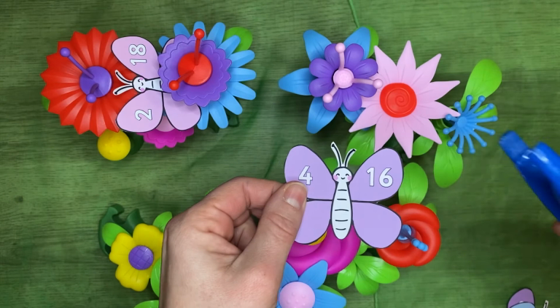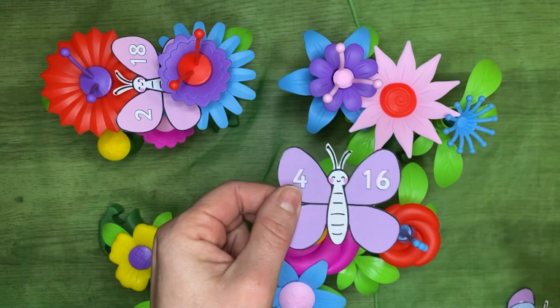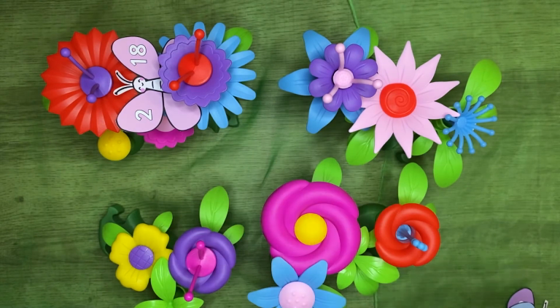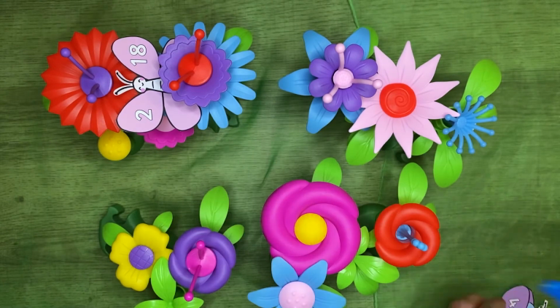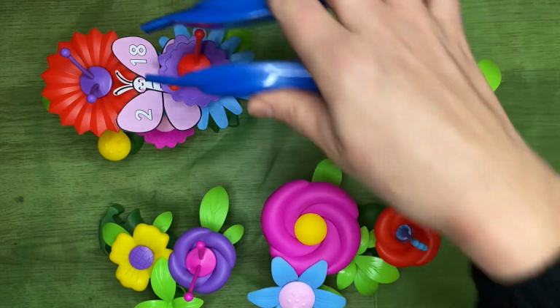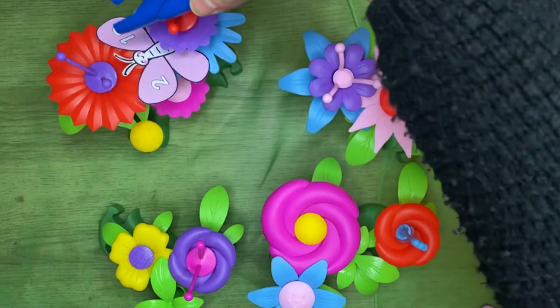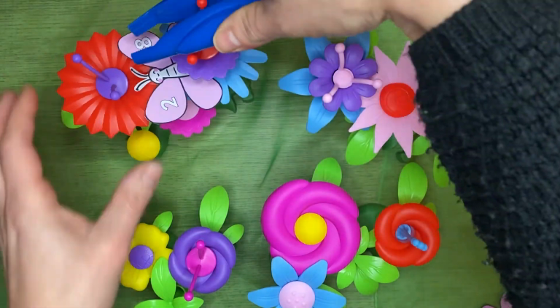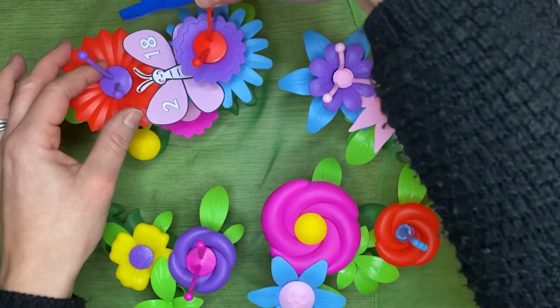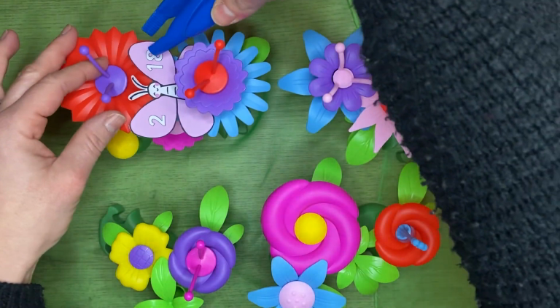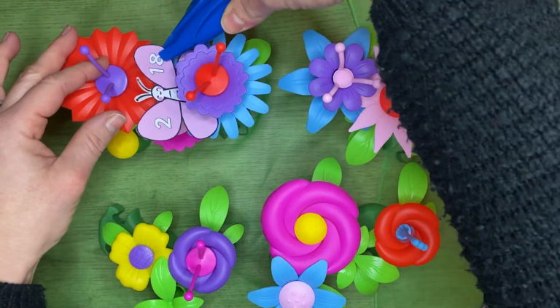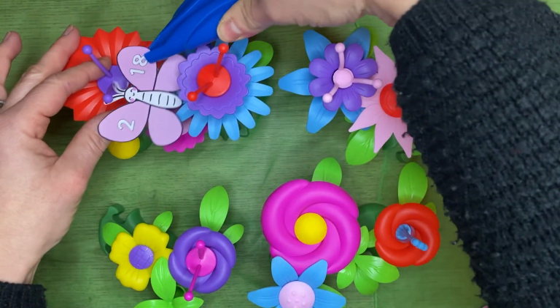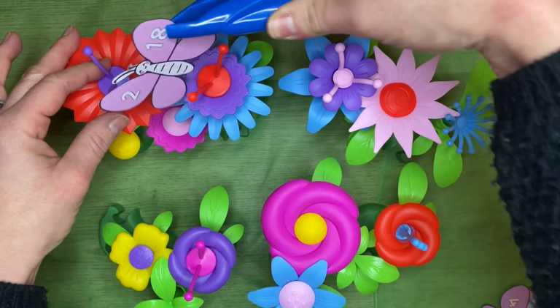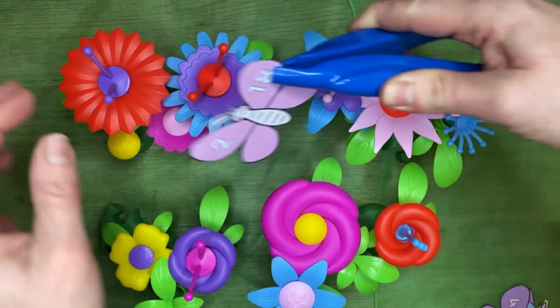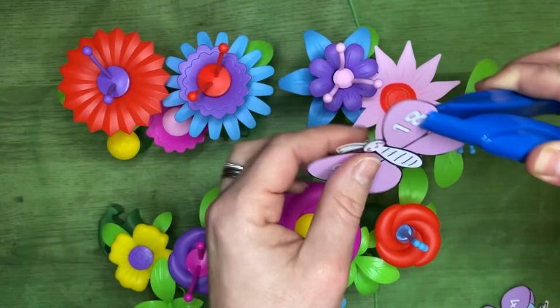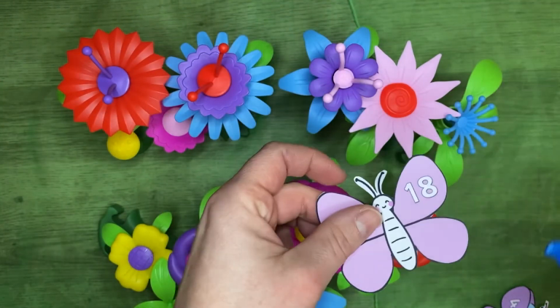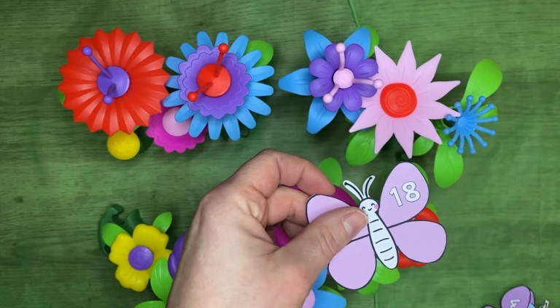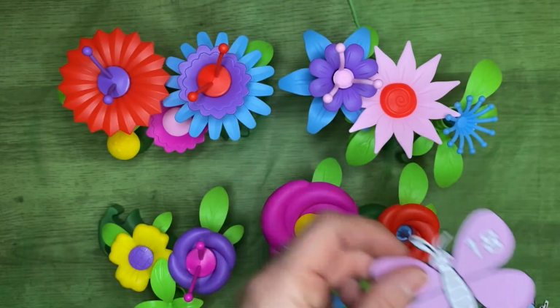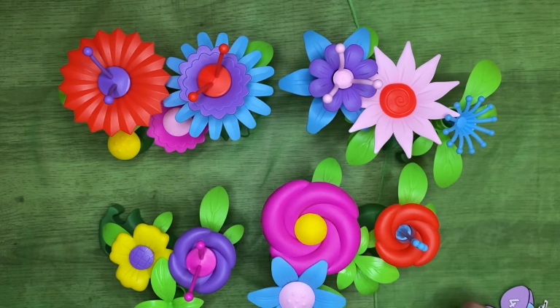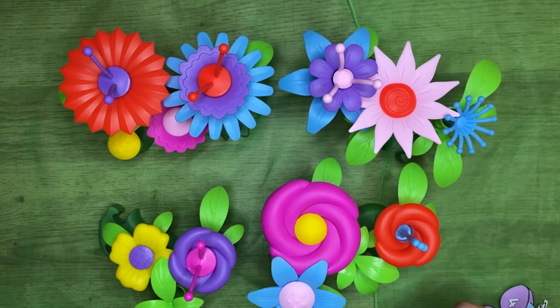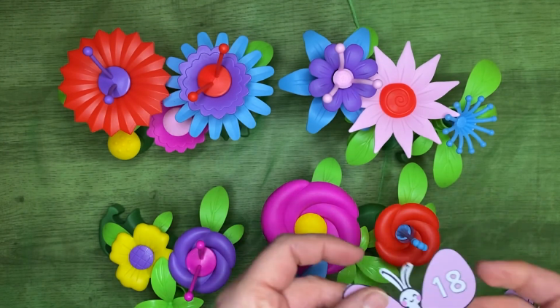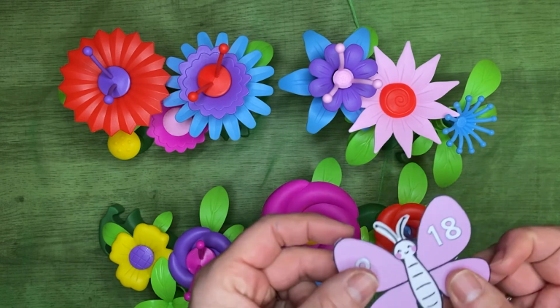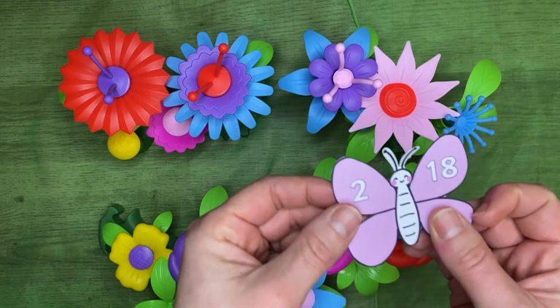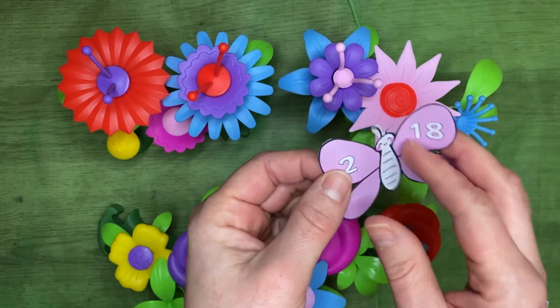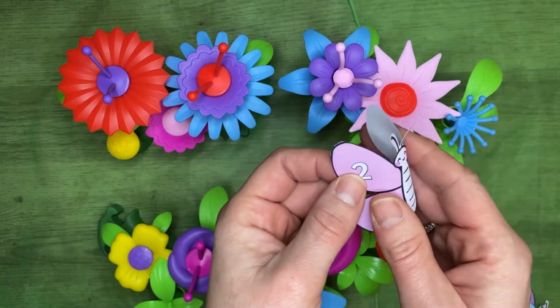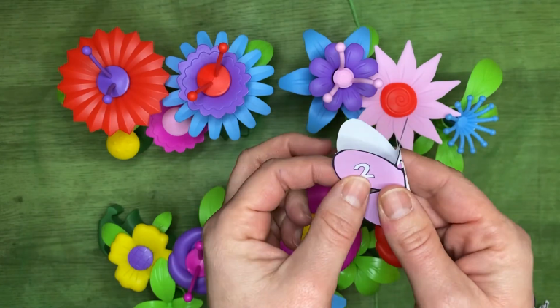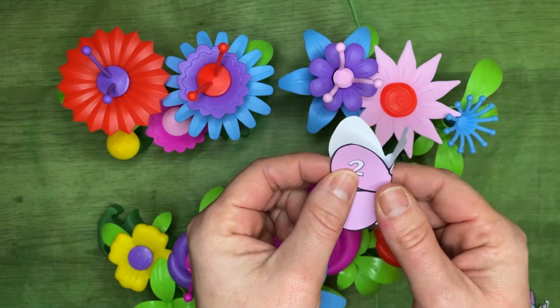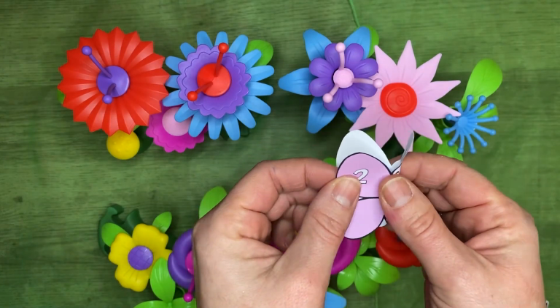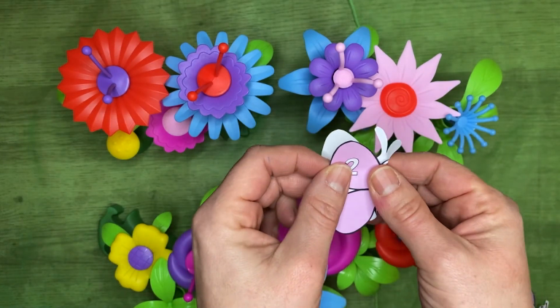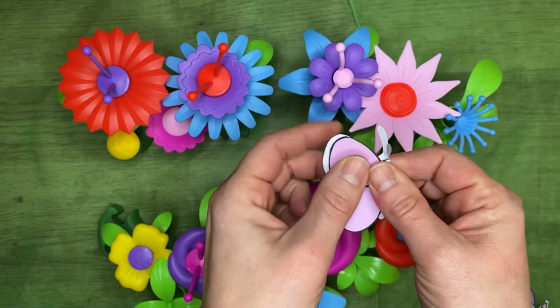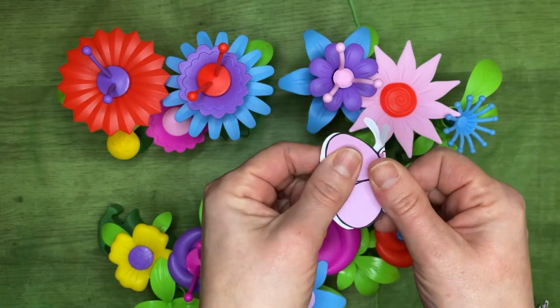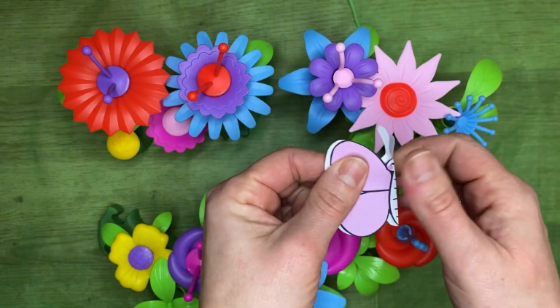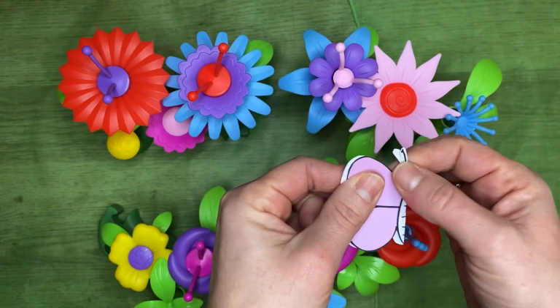If you don't have tweezers, a clothes peg works perfectly. You could make this more challenging by either folding a butterfly in half or cutting it in half.